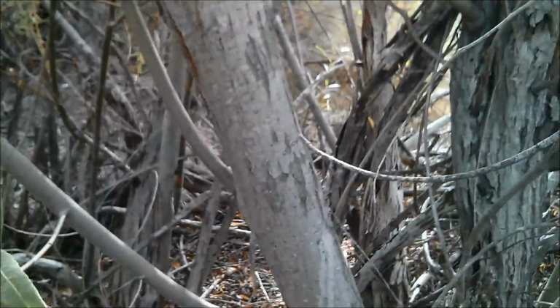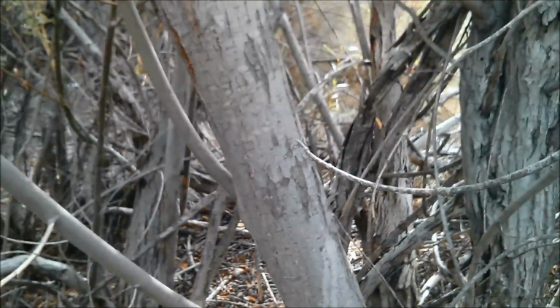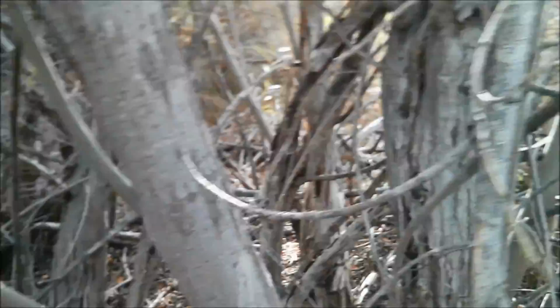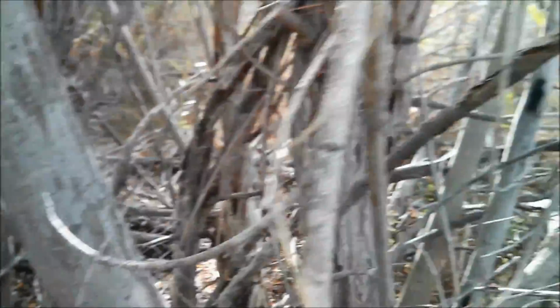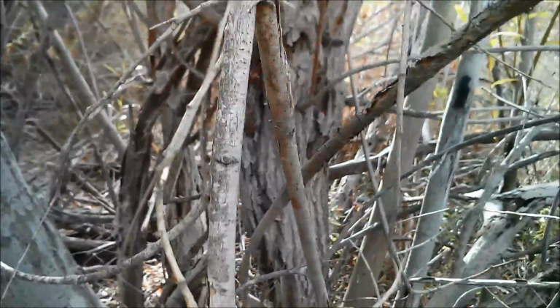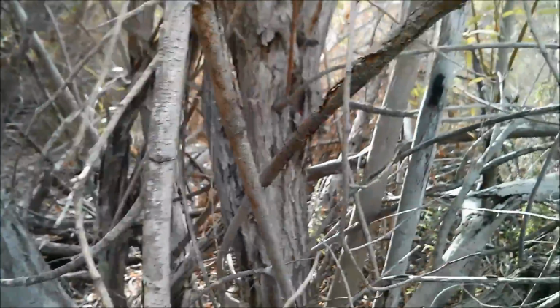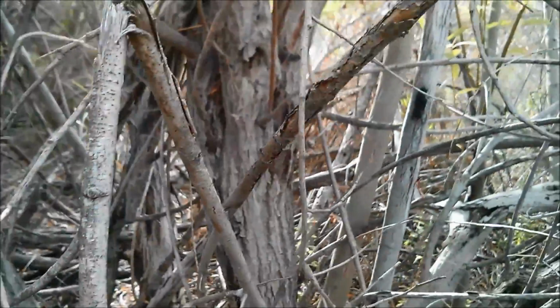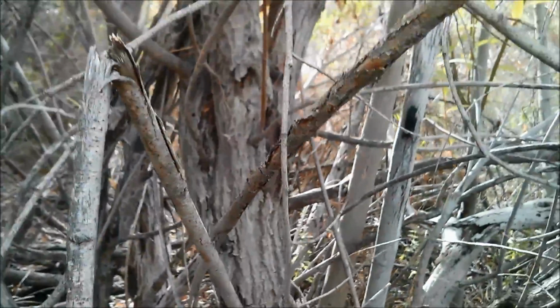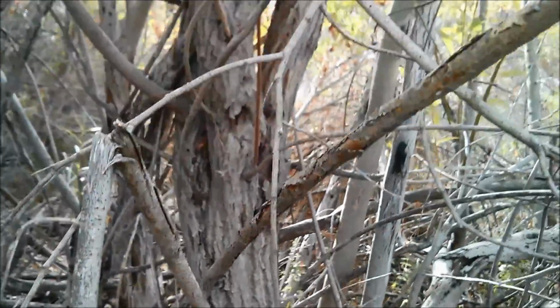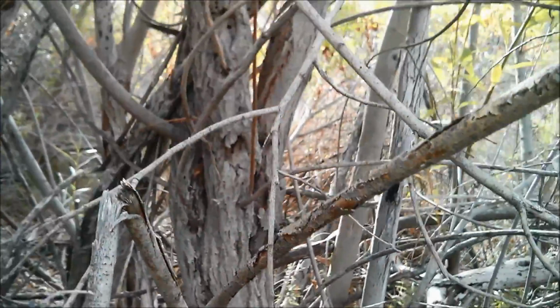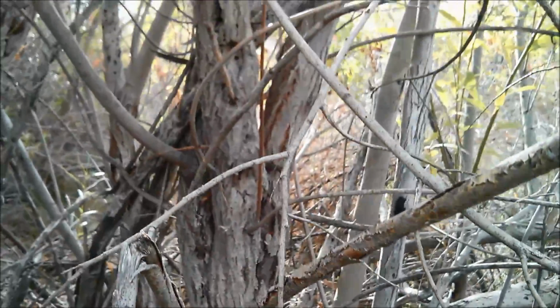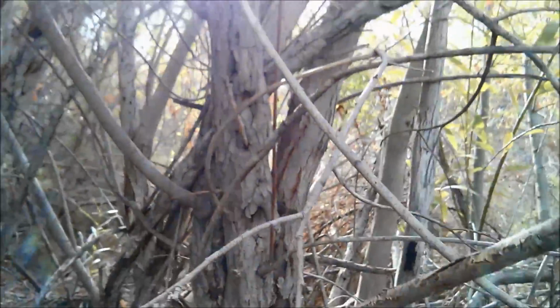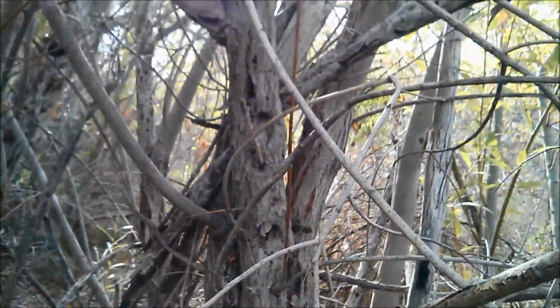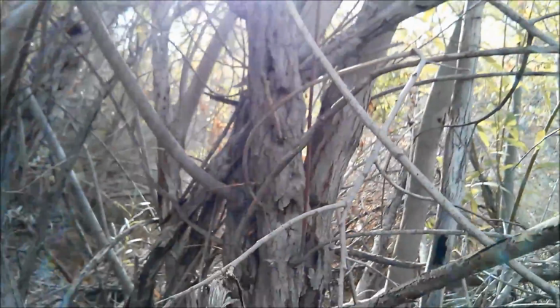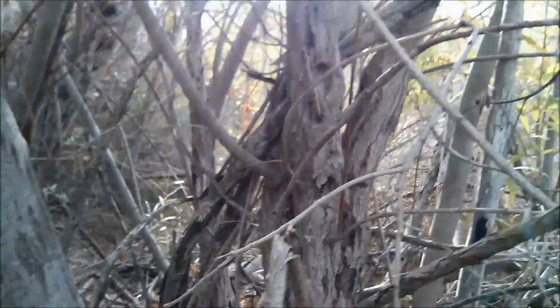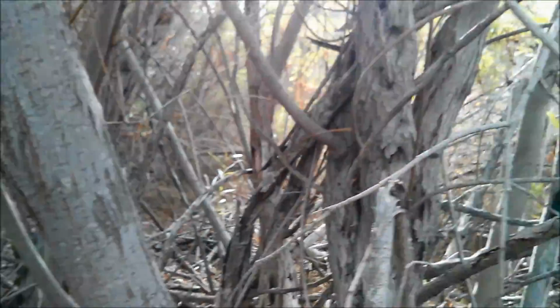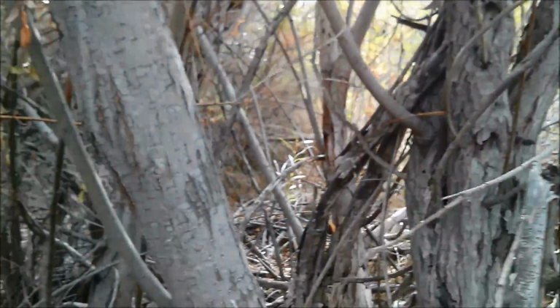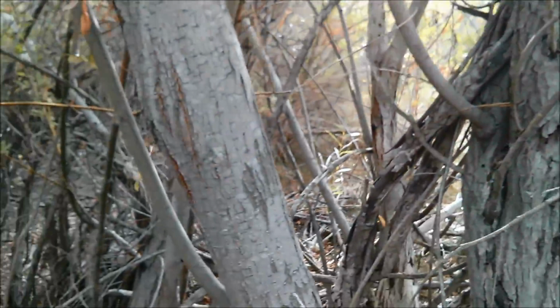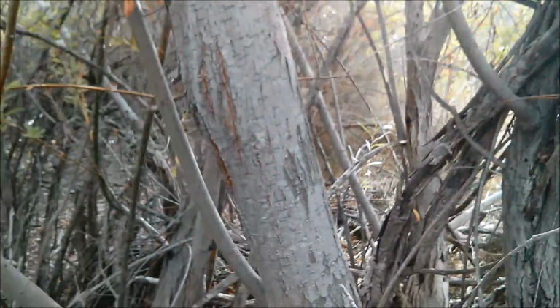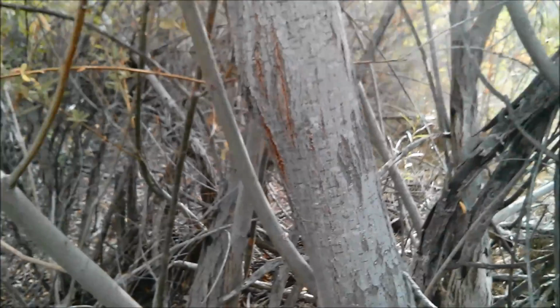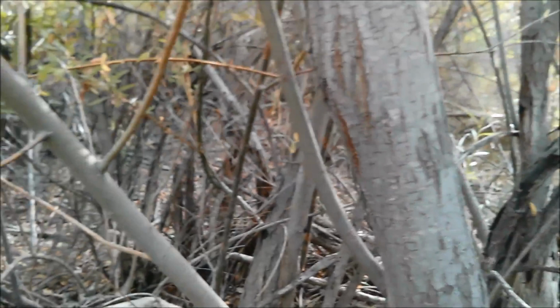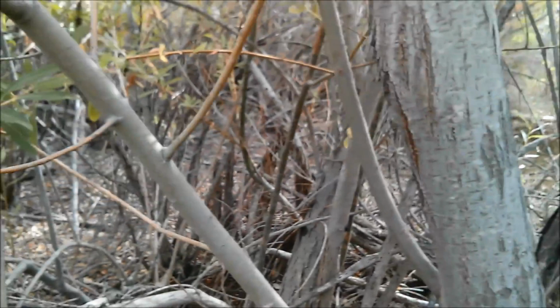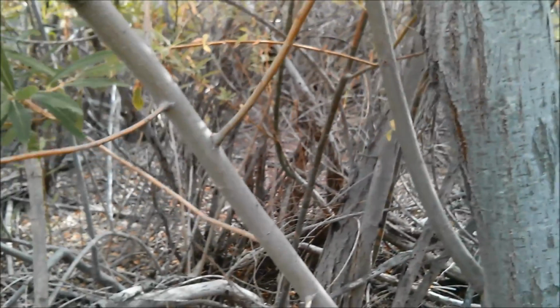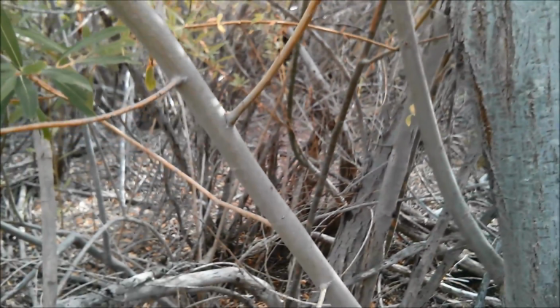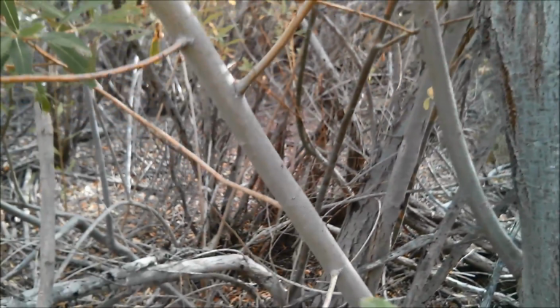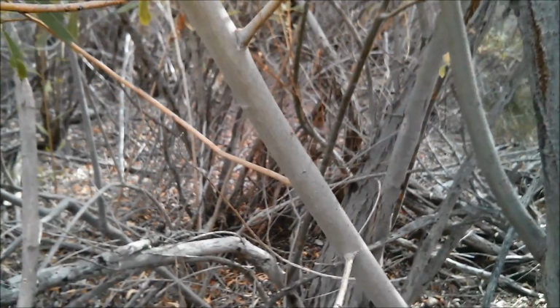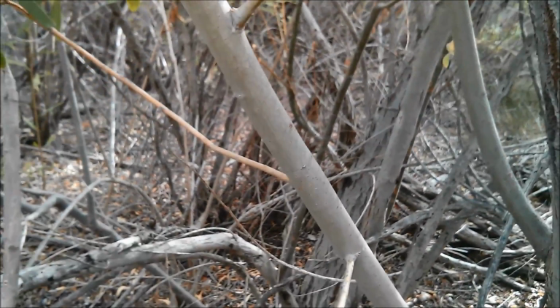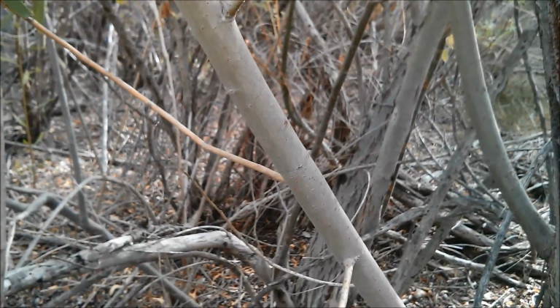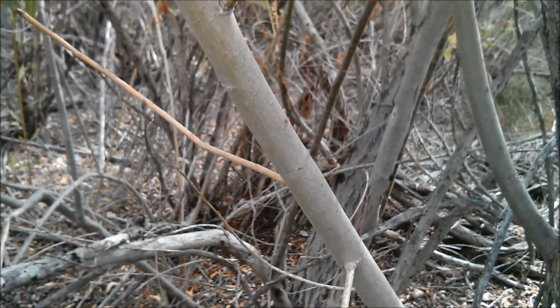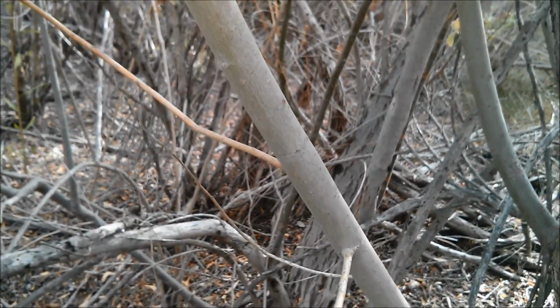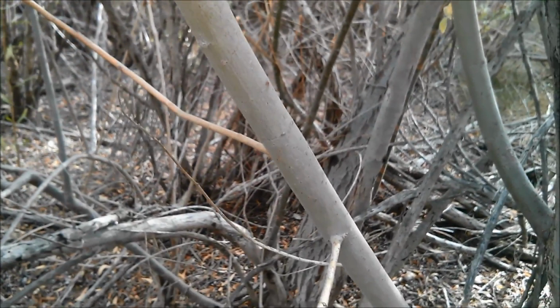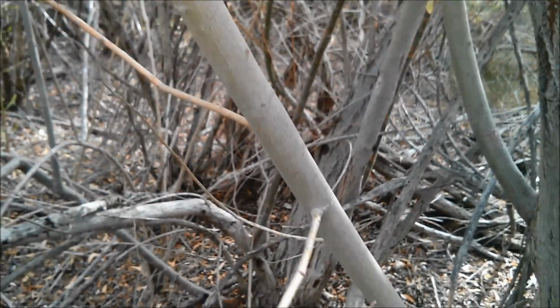As for the bark, the older parts of the tree get really rough, while the younger portions of the tree are nice and clean.